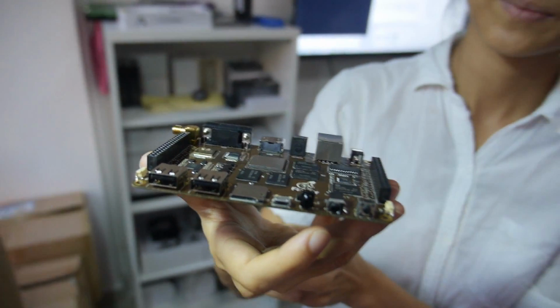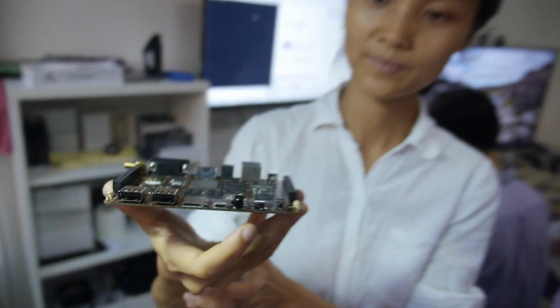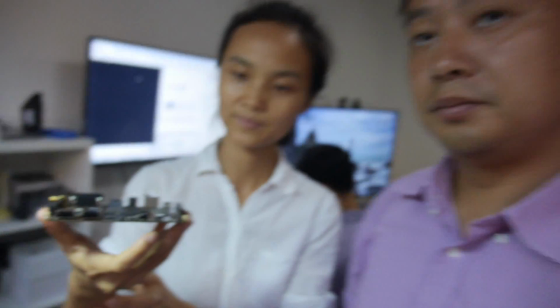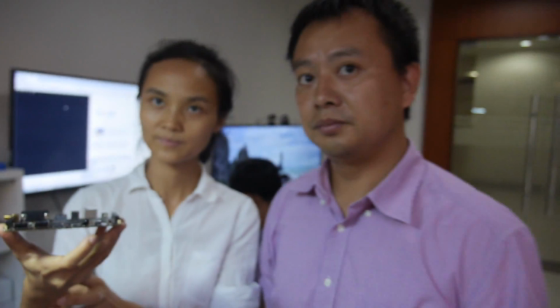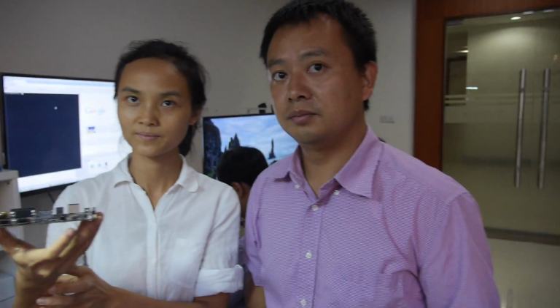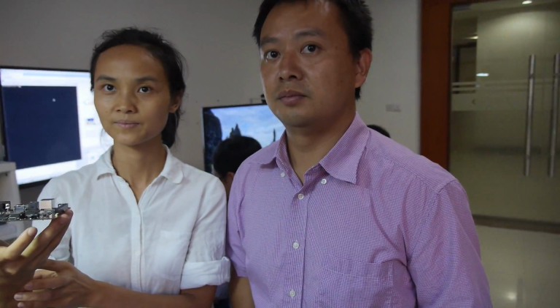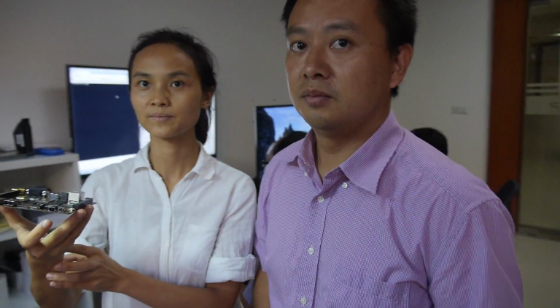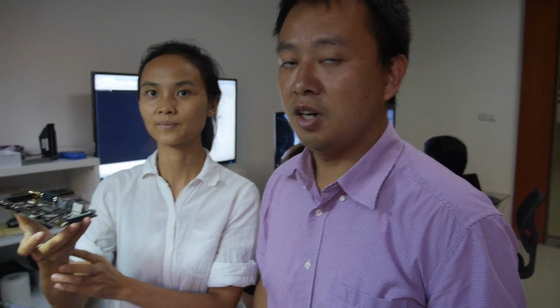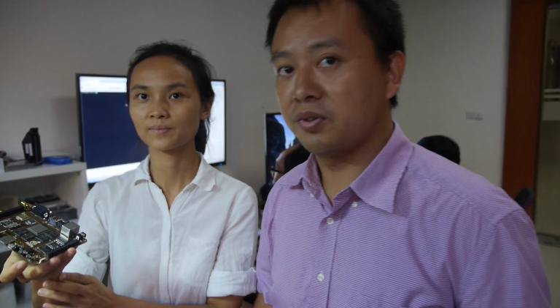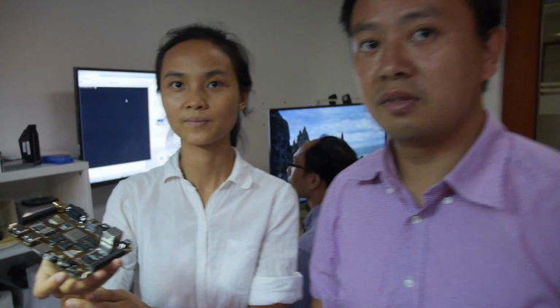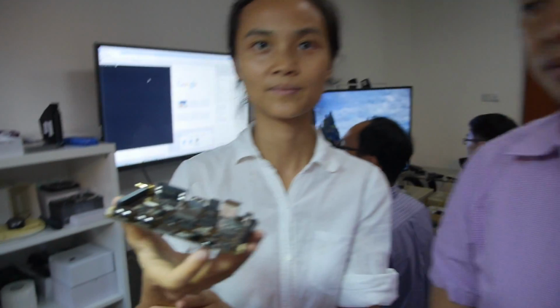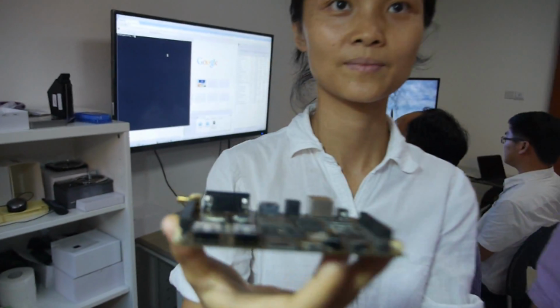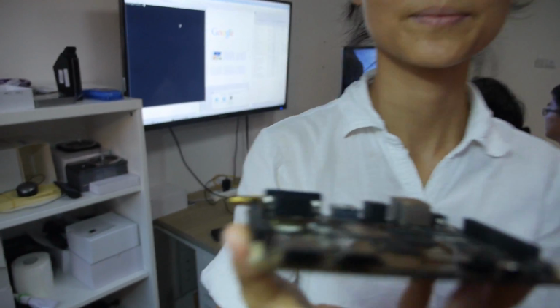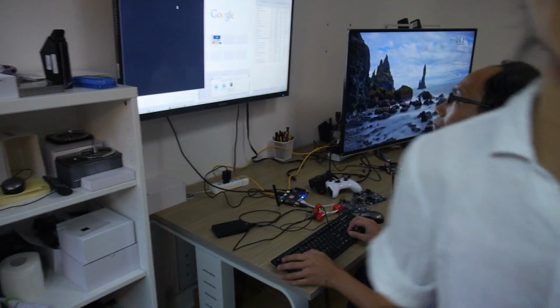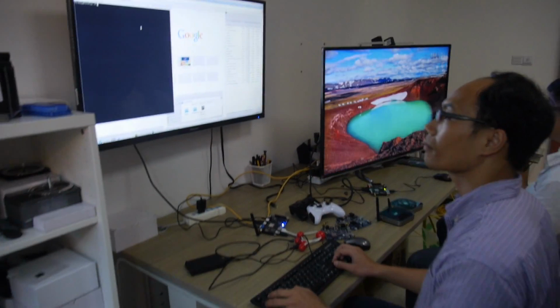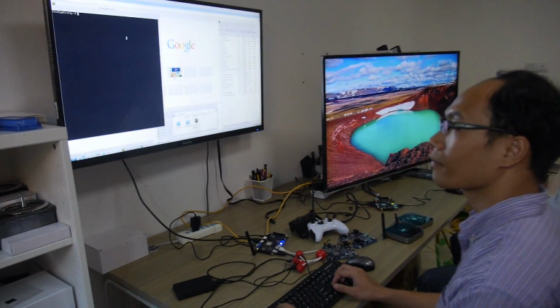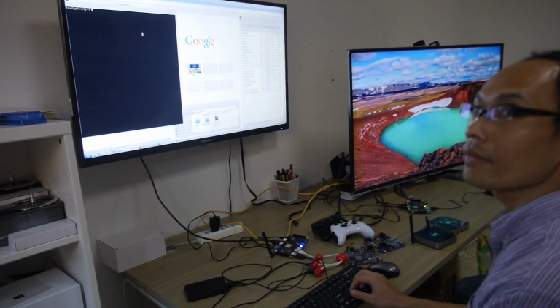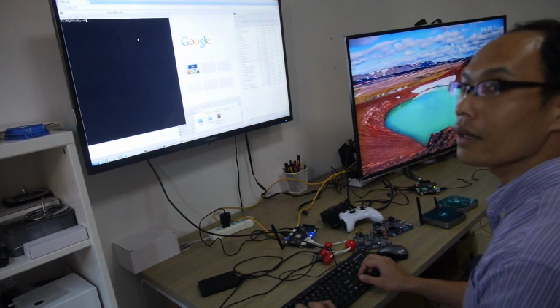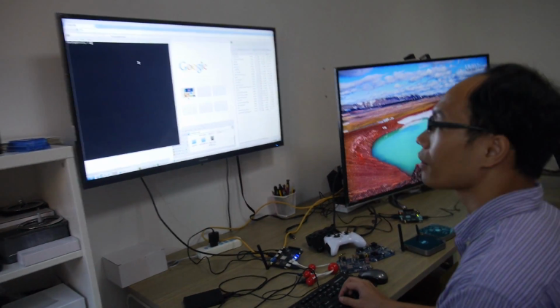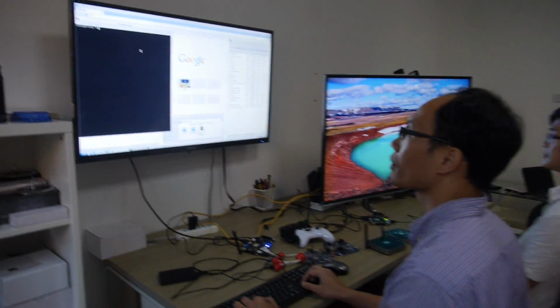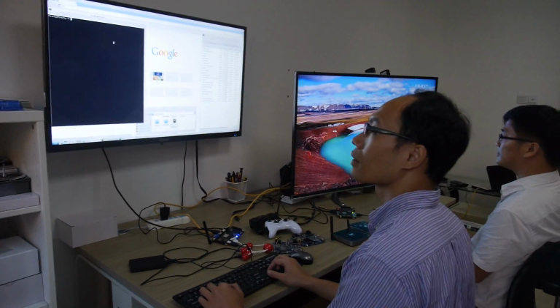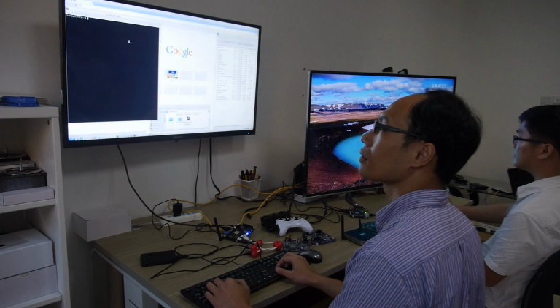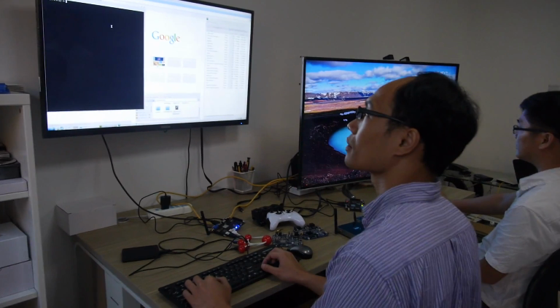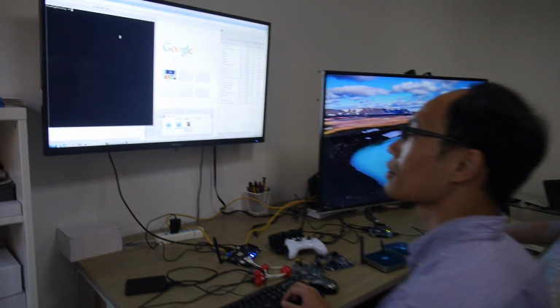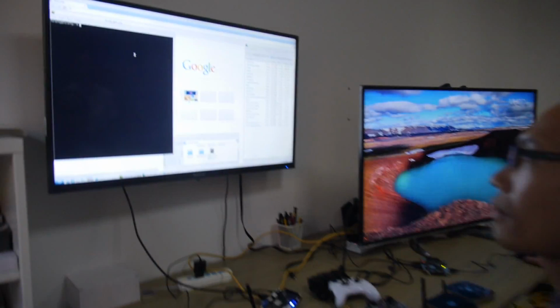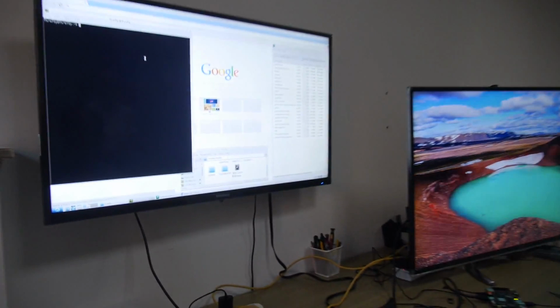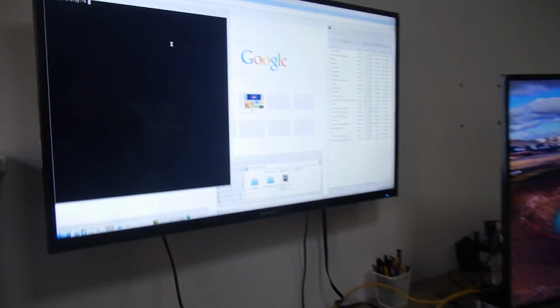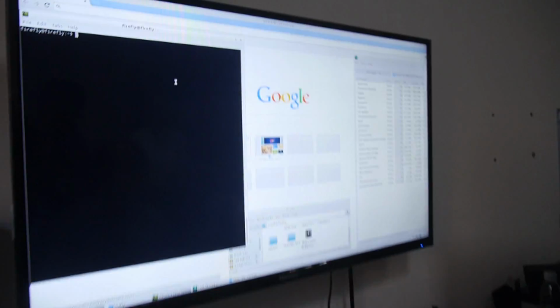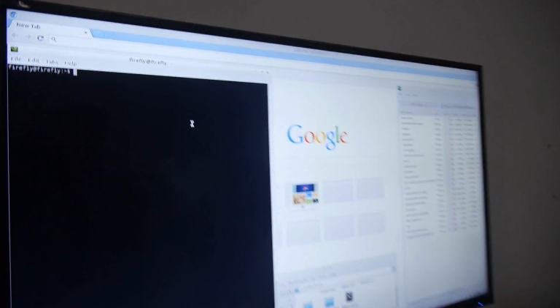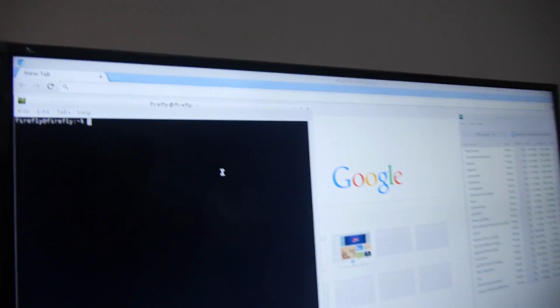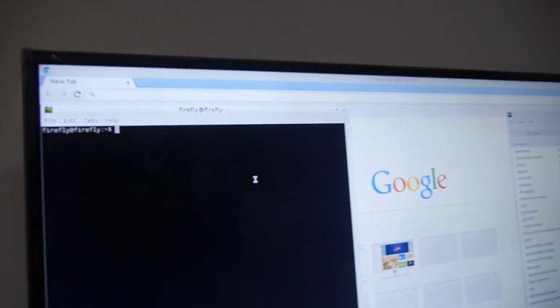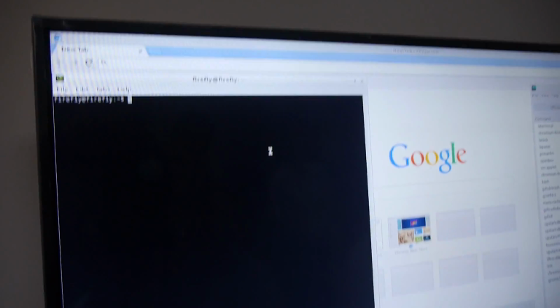So you're able to run Ubuntu and Android? Yes, both. Let's check right here. So here we have an engineer. Yes, running Ubuntu.